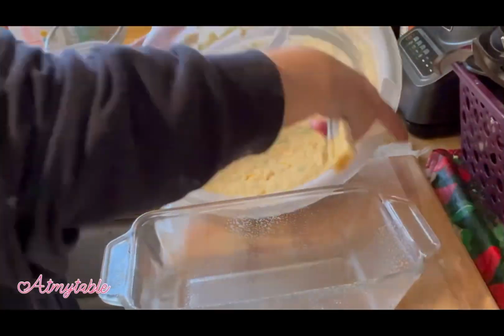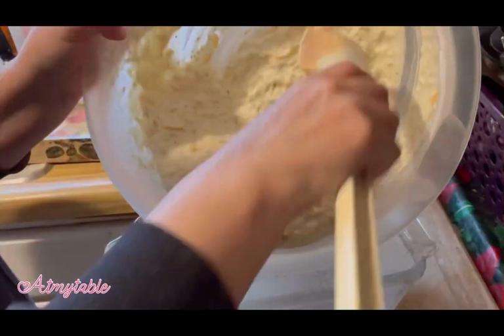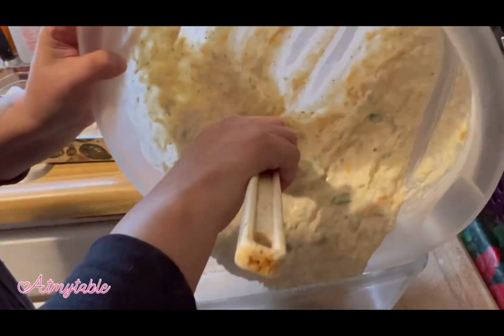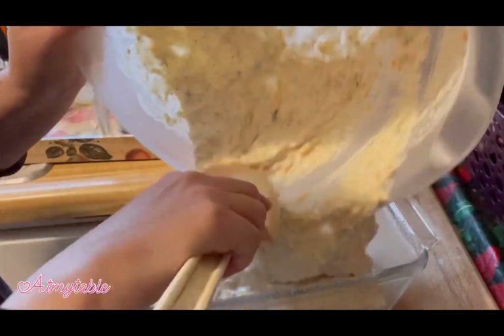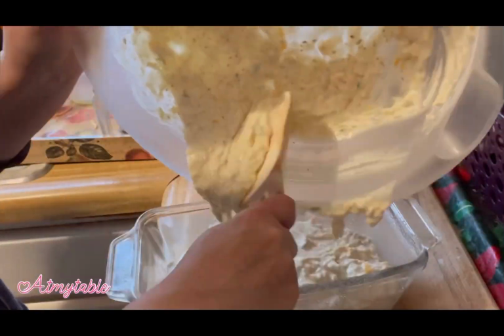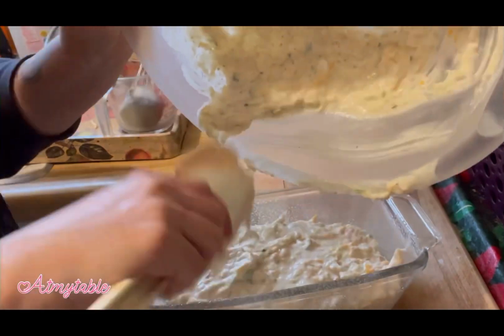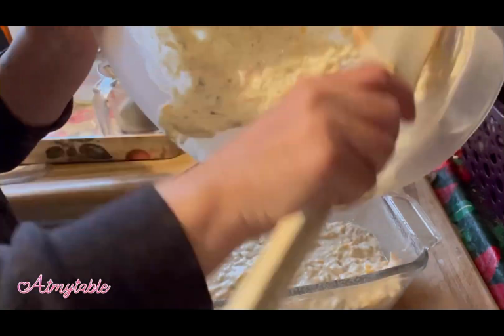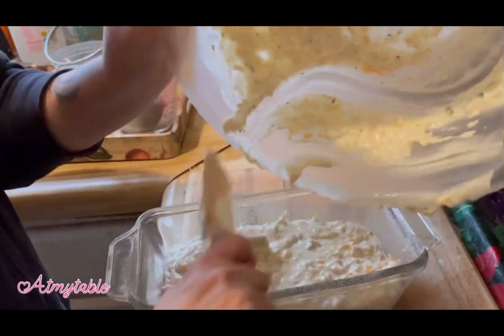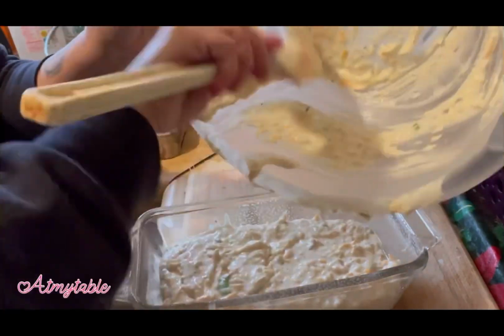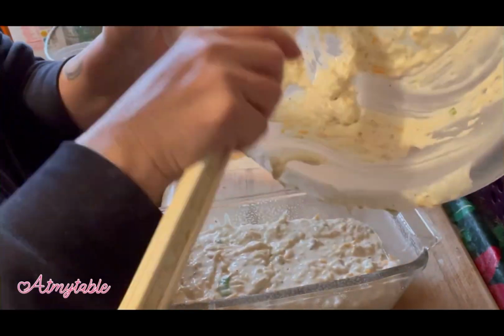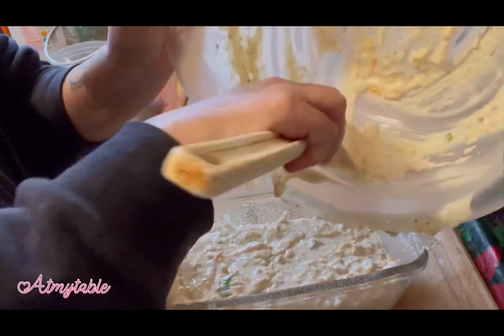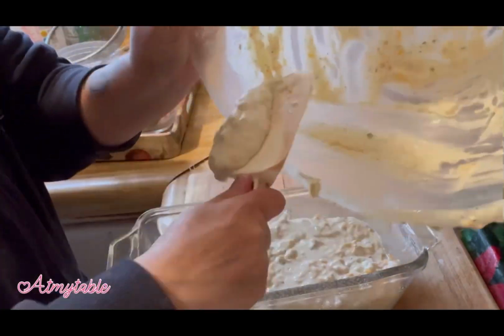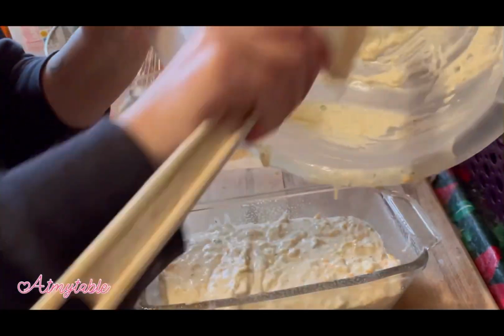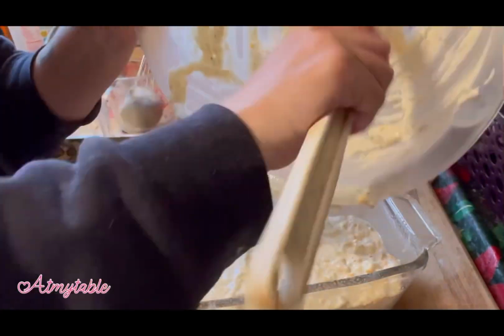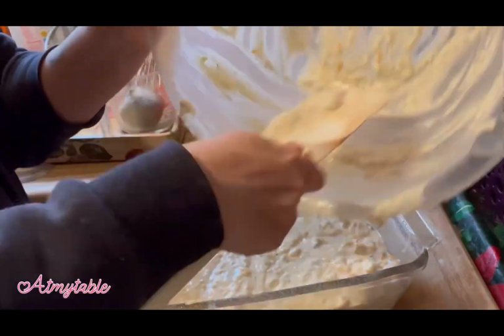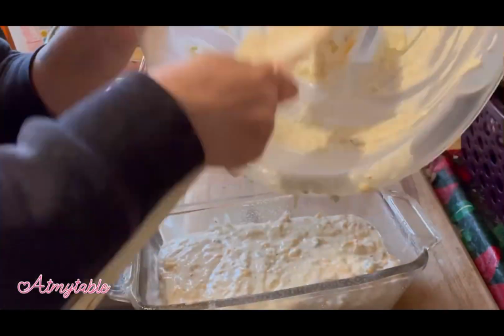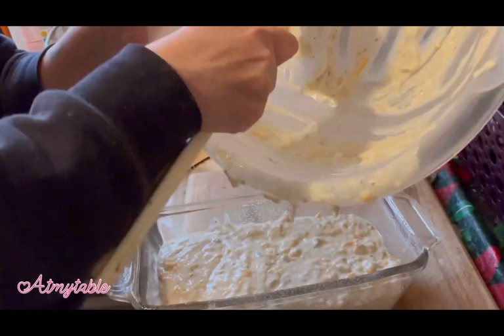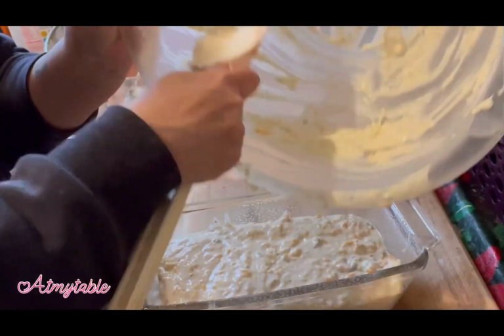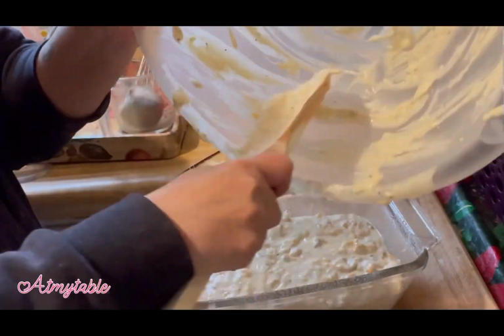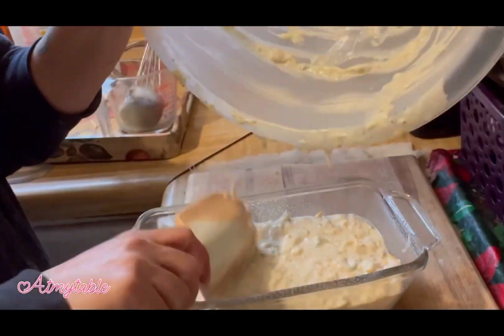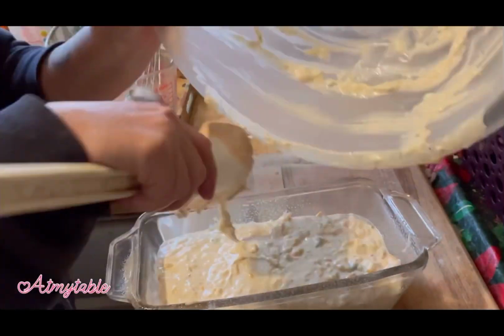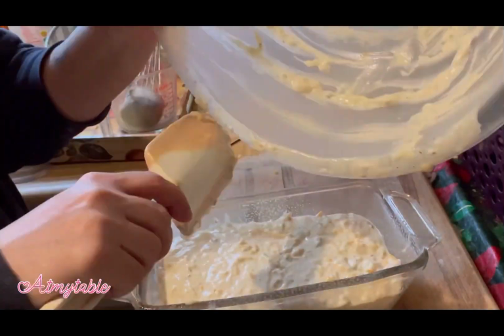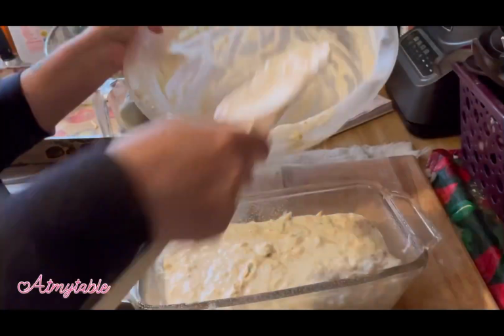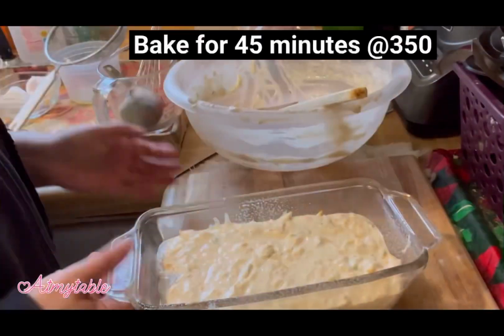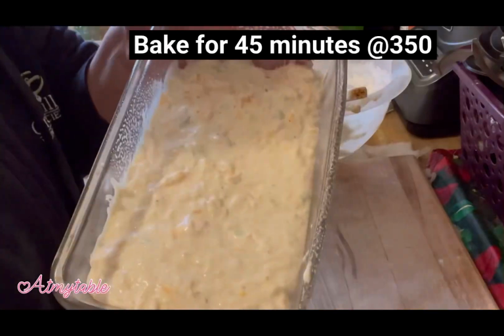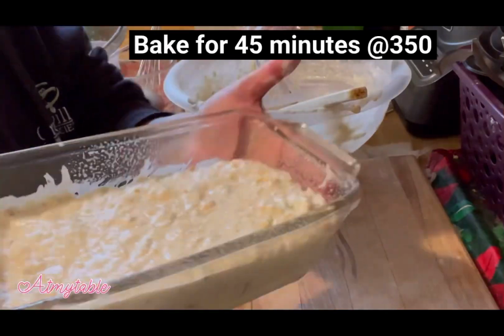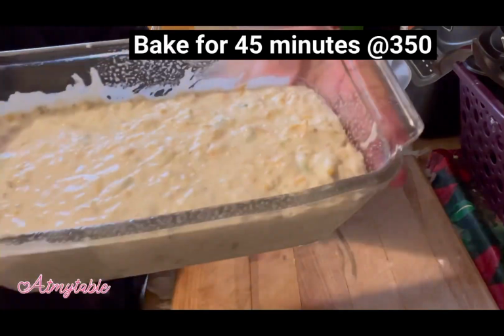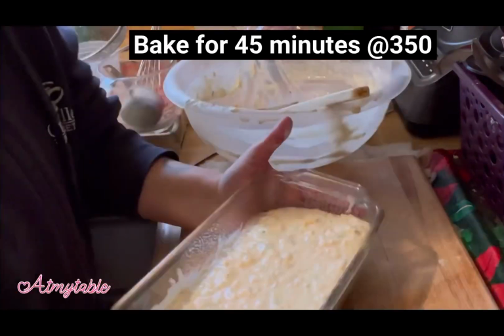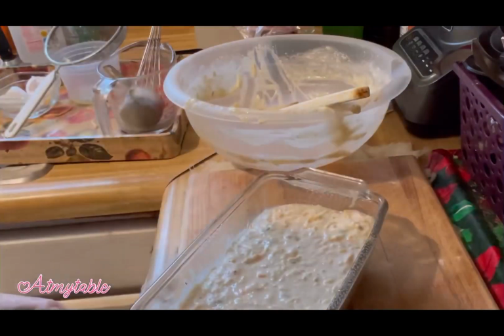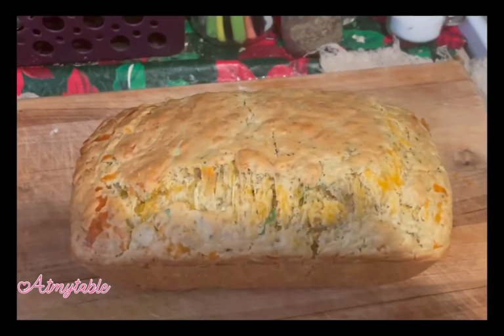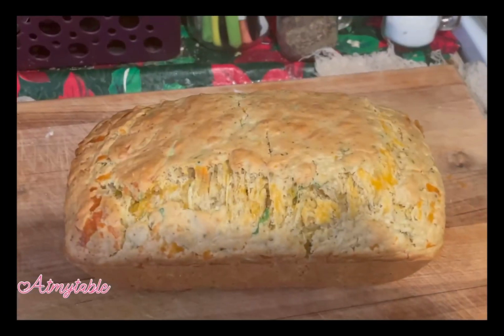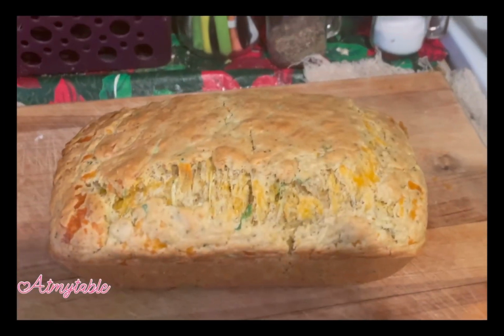Pour batter into a greased loaf pan. Bake that at 350 for about 45 minutes or until it's cake-tested clean. Enjoy!